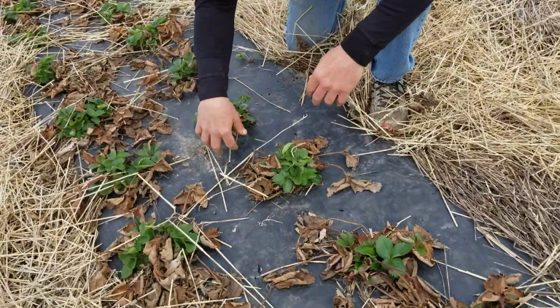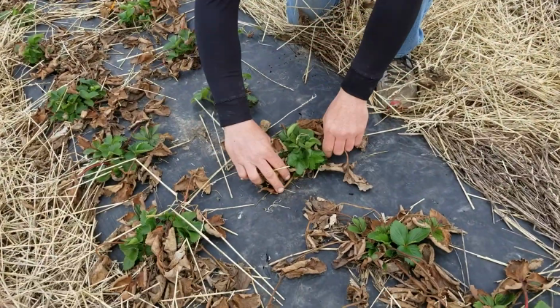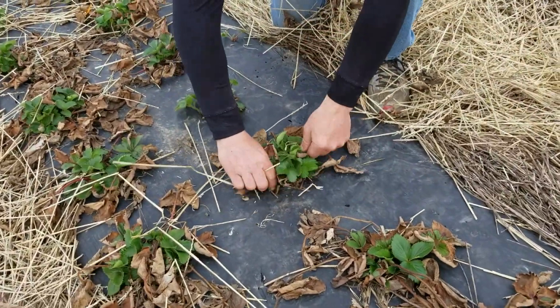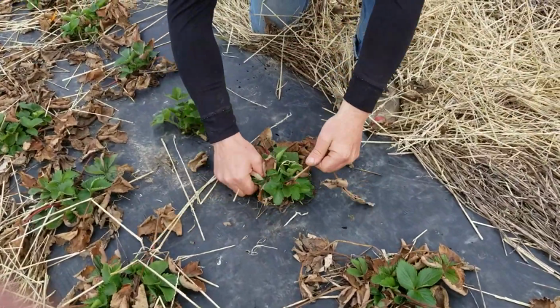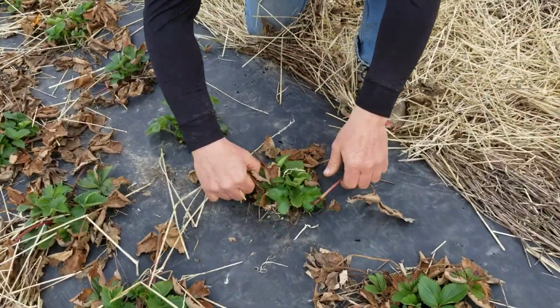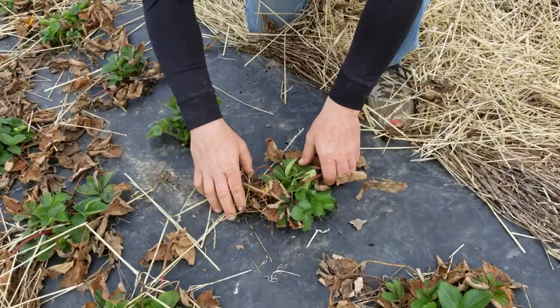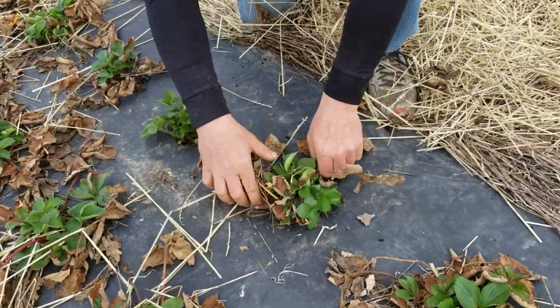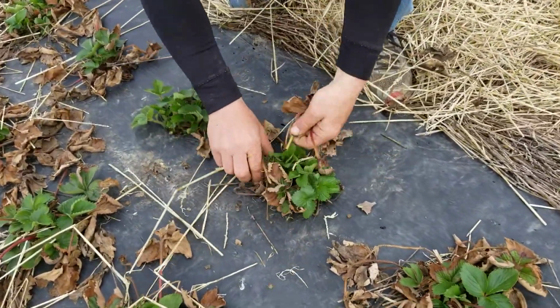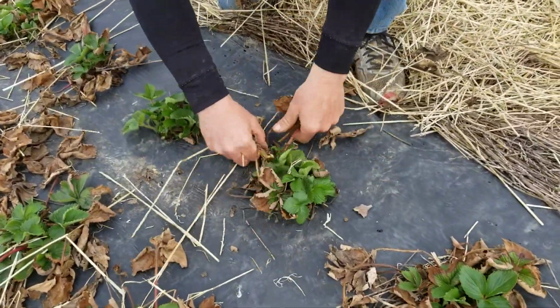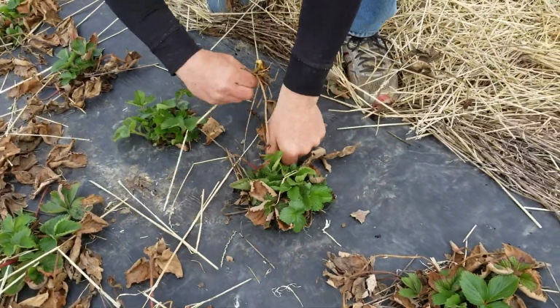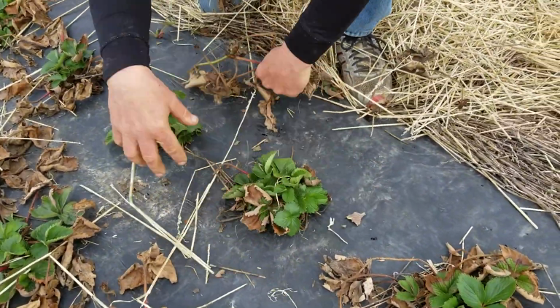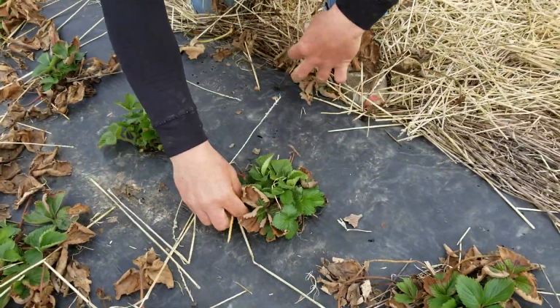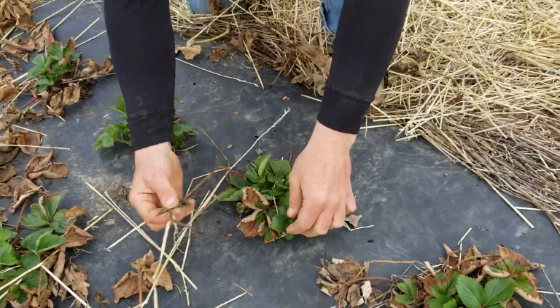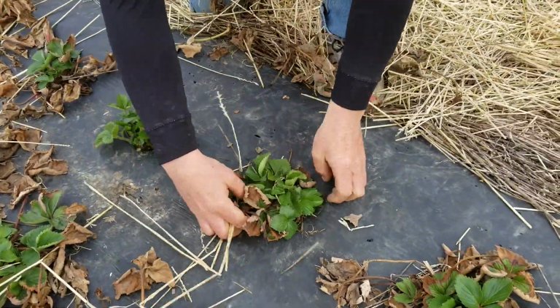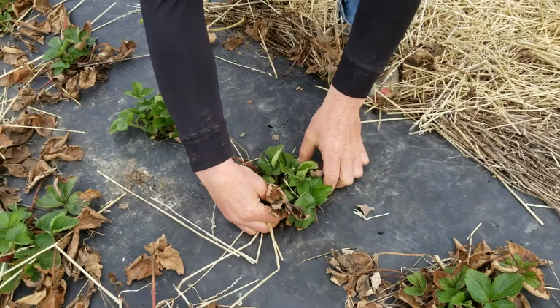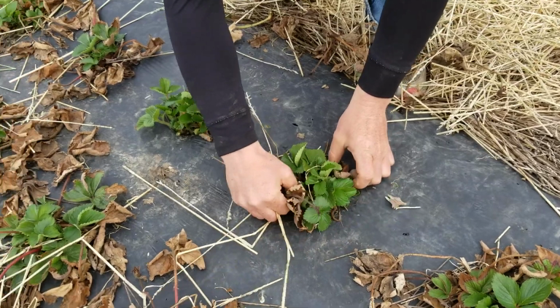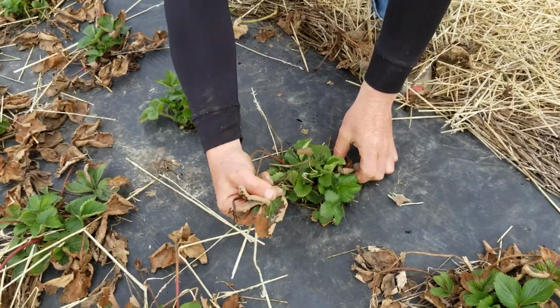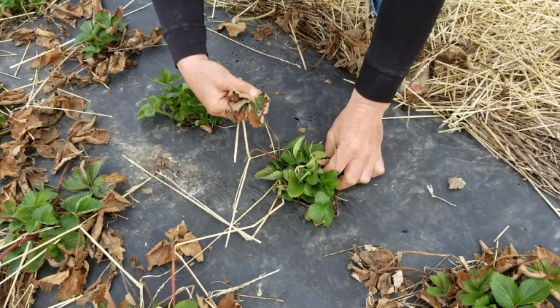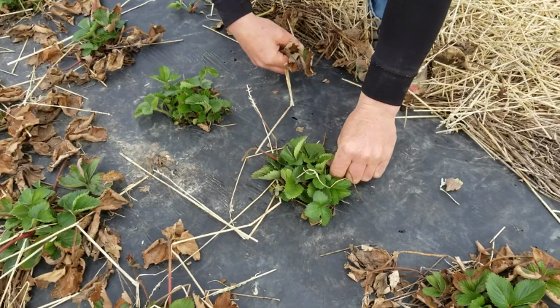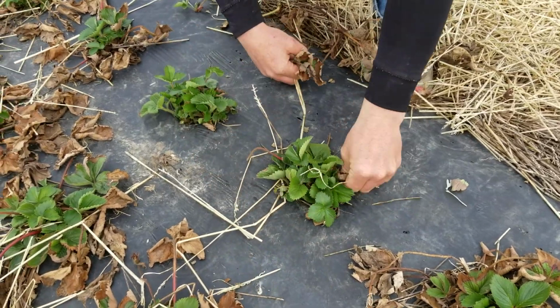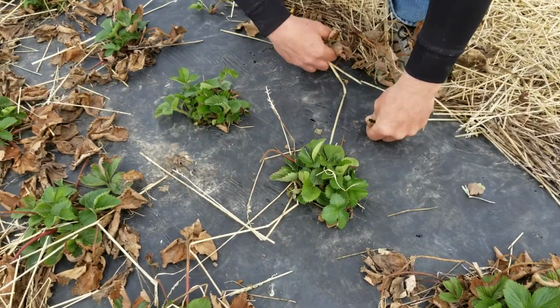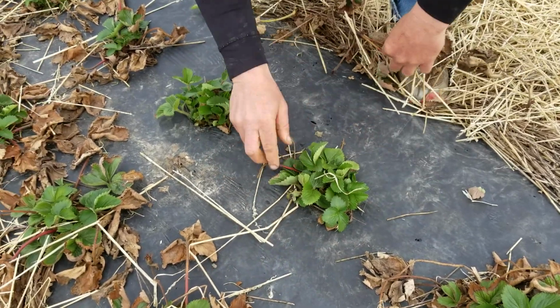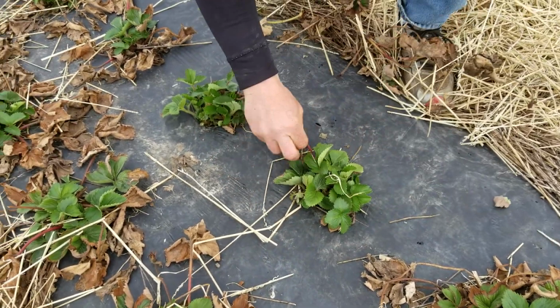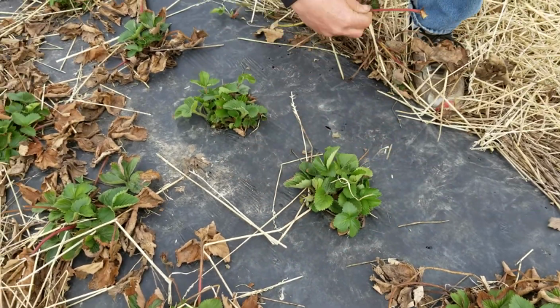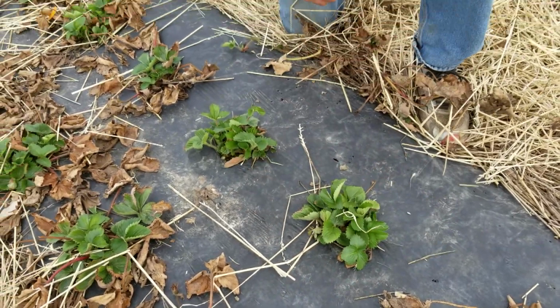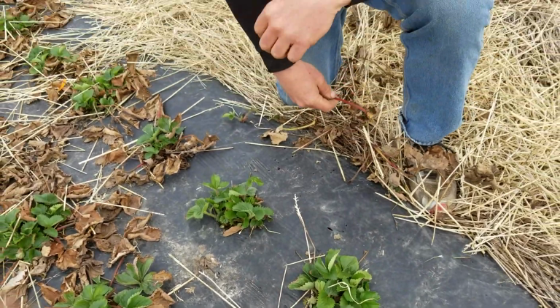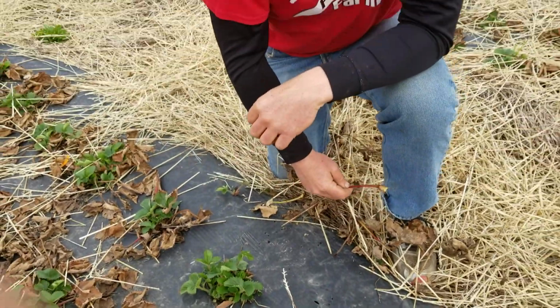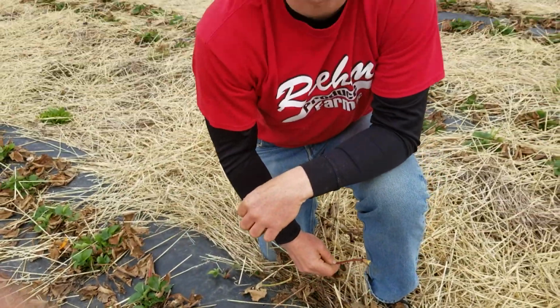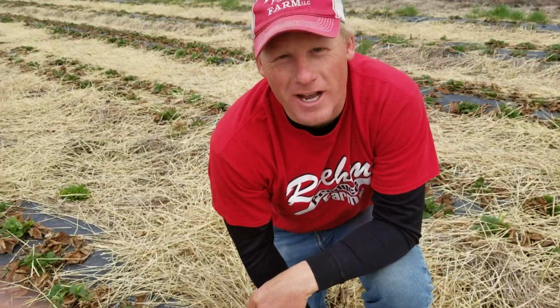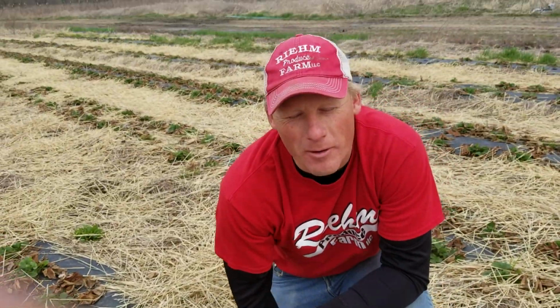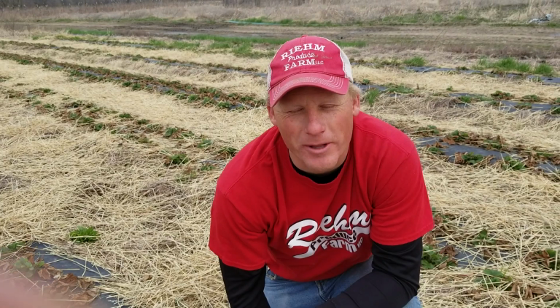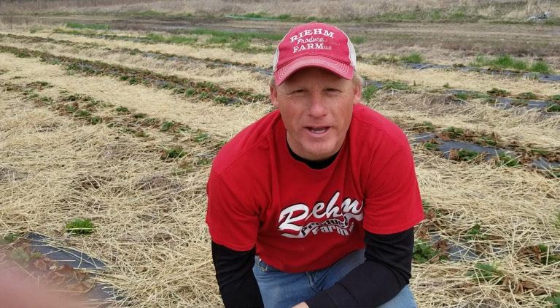You just come through here quickly and pull all the dead stuff off, and we do that about 10,000 times because that's how many plants we have.